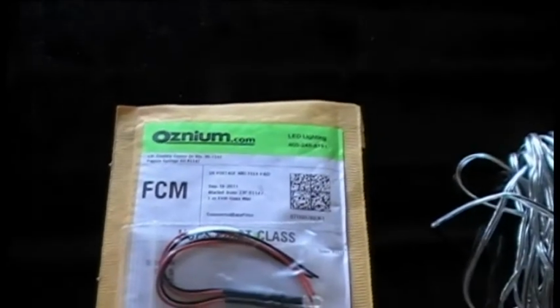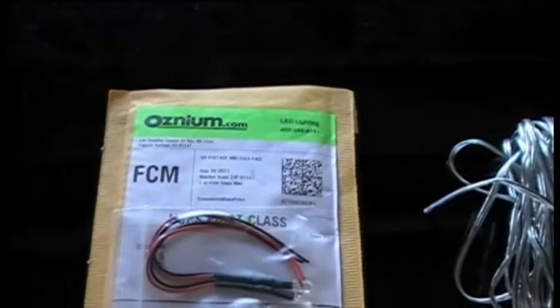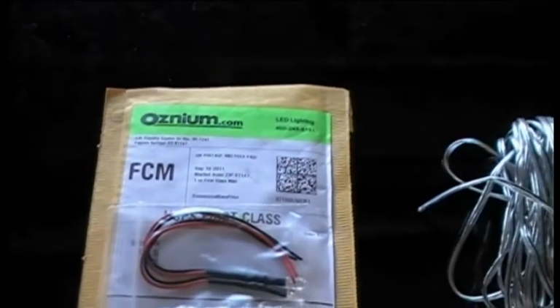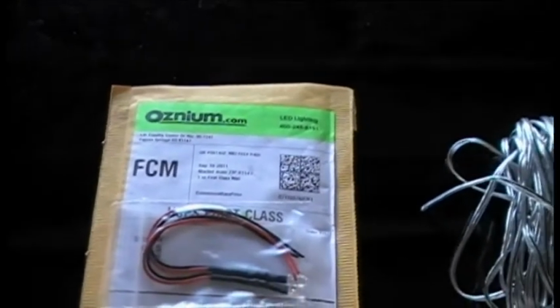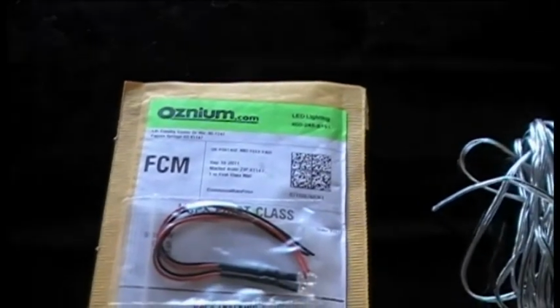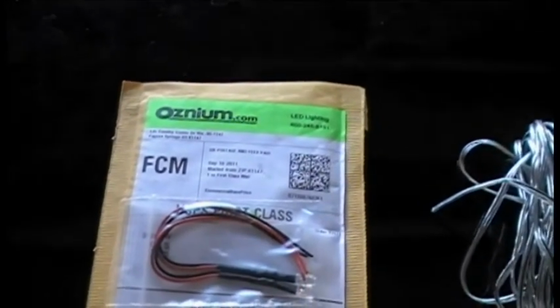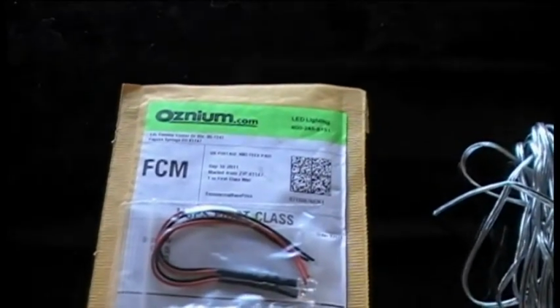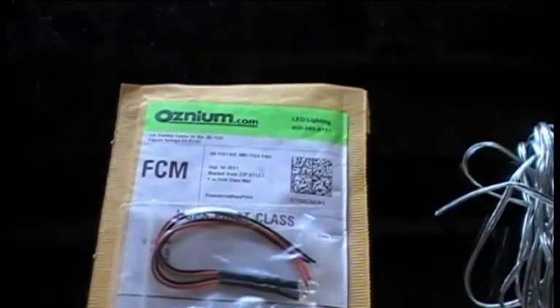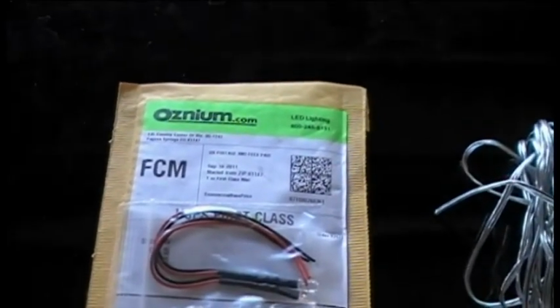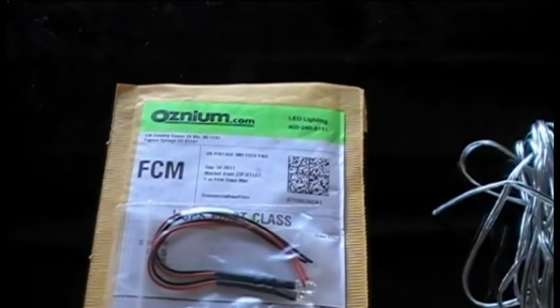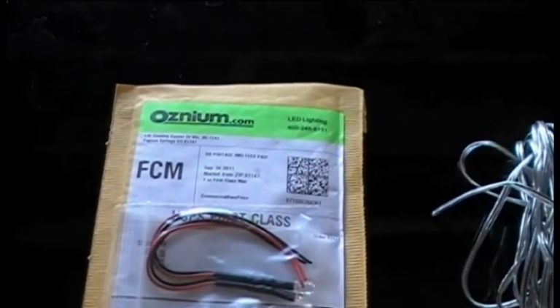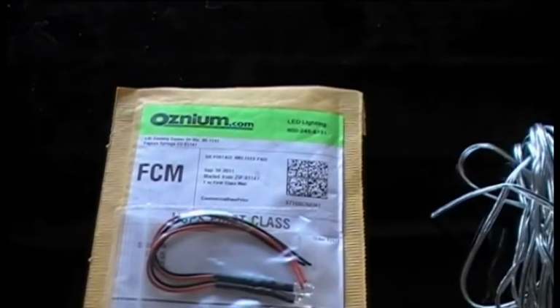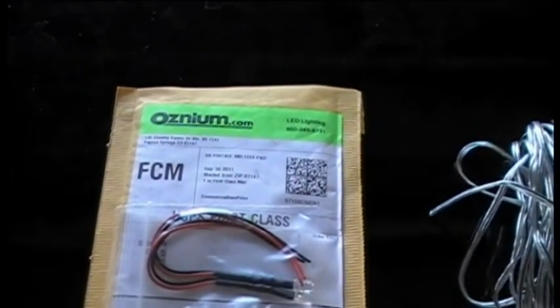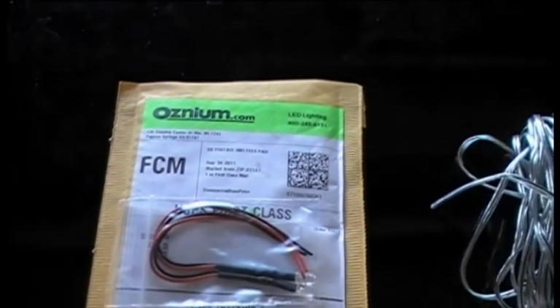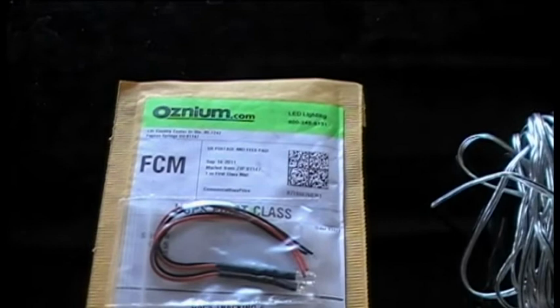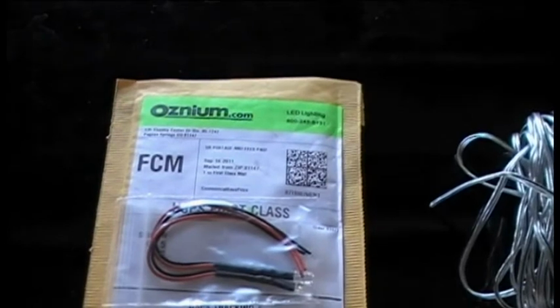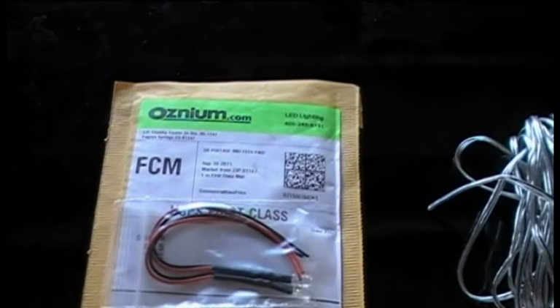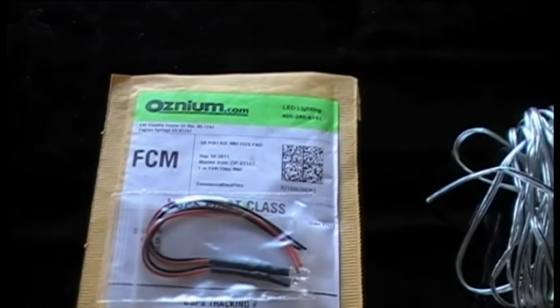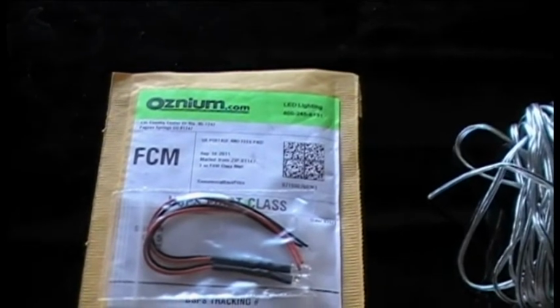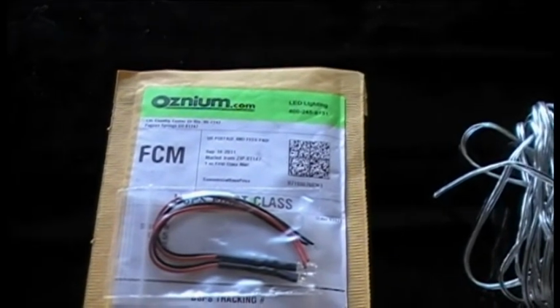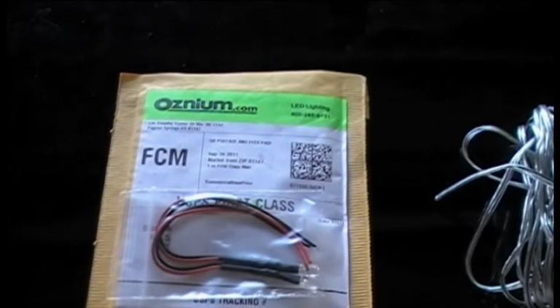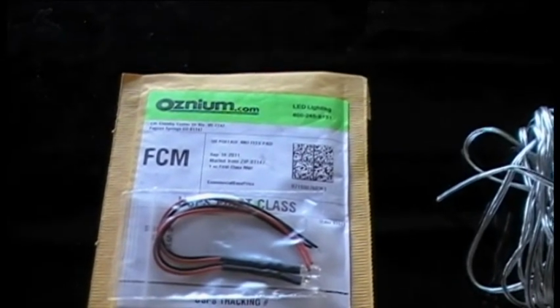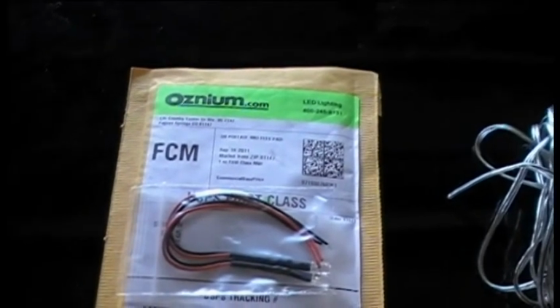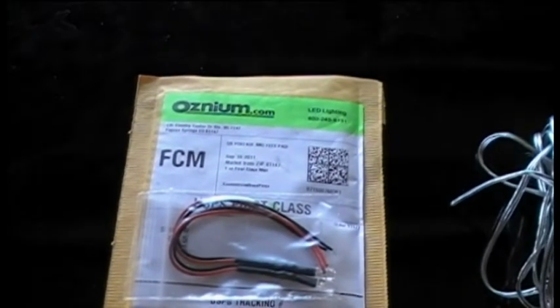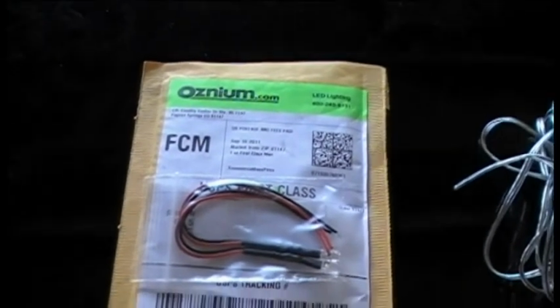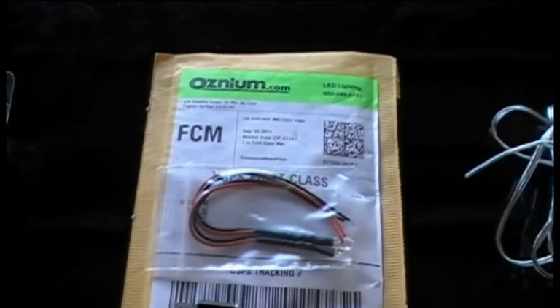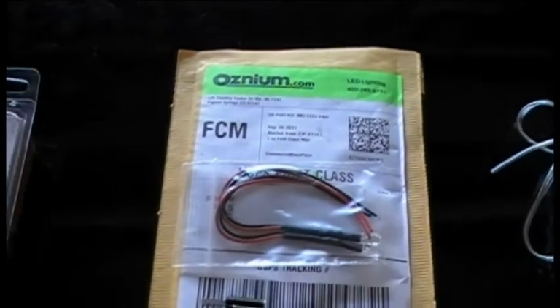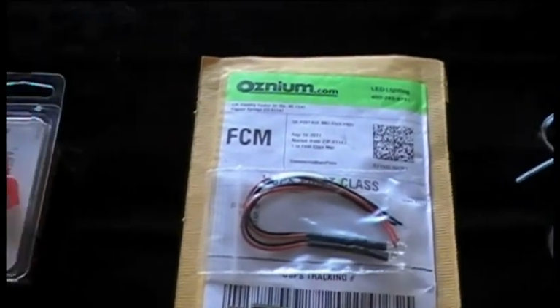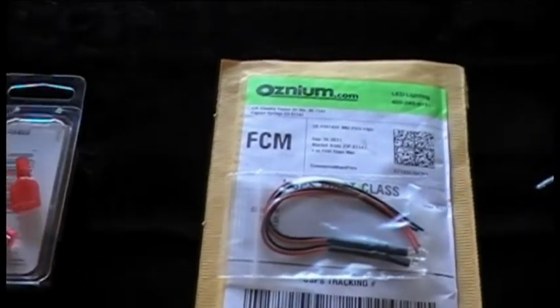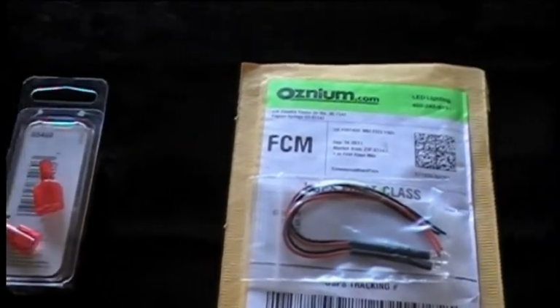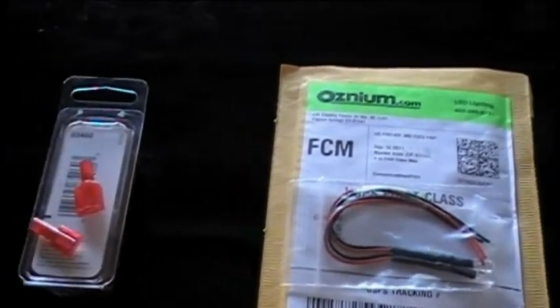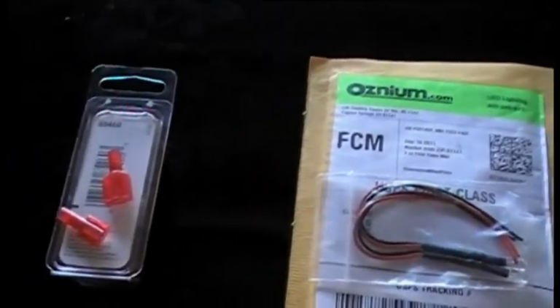And they will replace — if you have a problem with it, they will send you another one free of charge, no shipping, costs nothing, no questions asked. They're really good people.